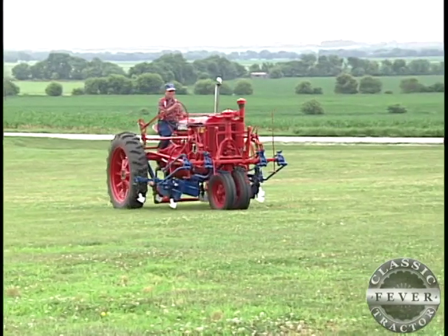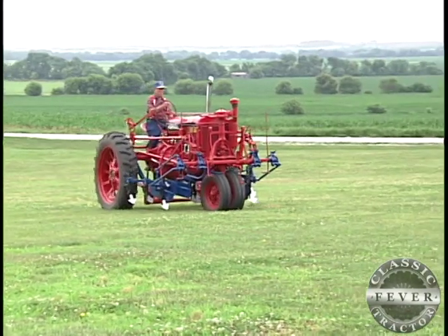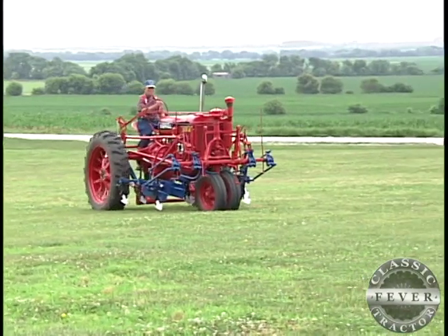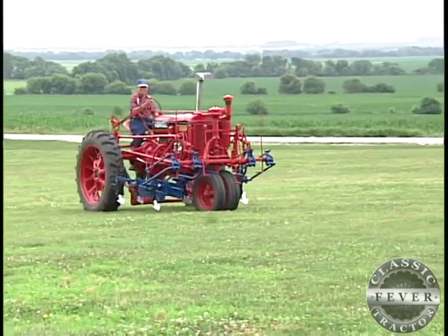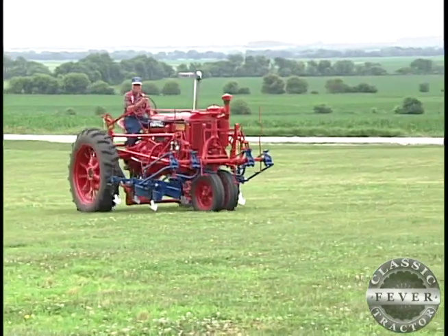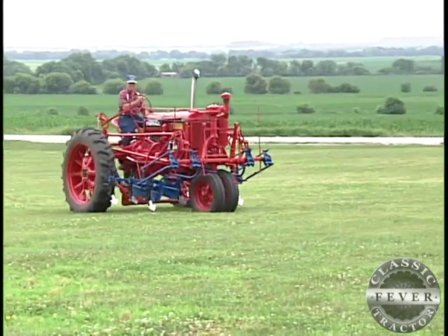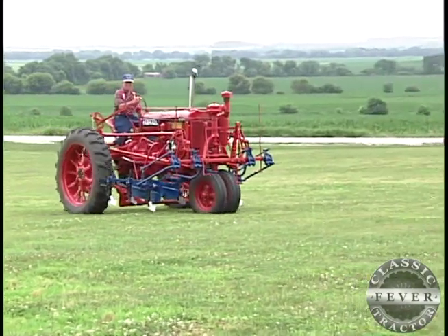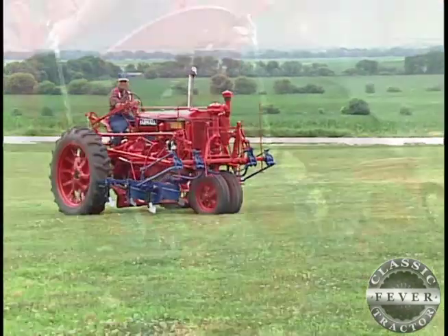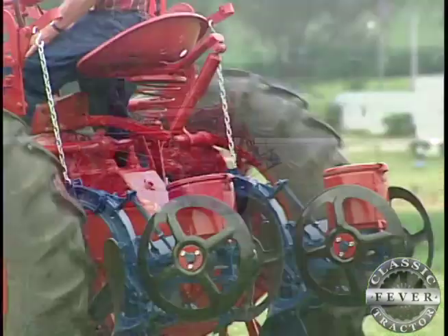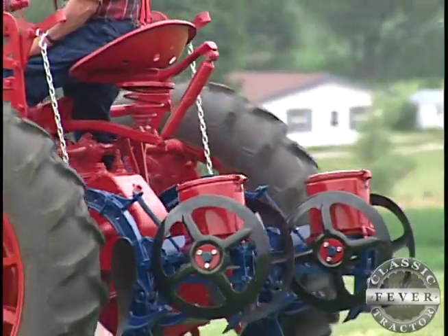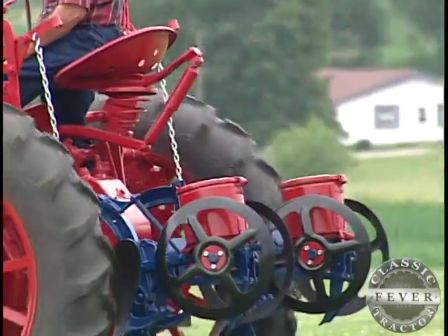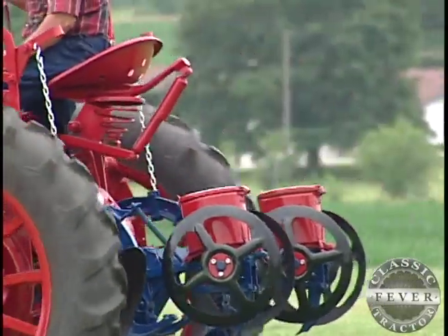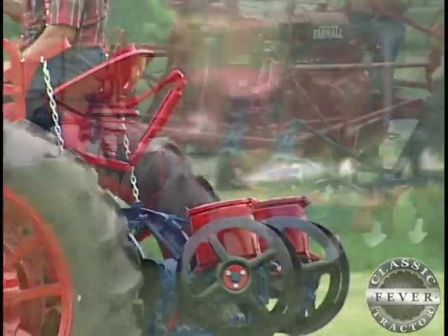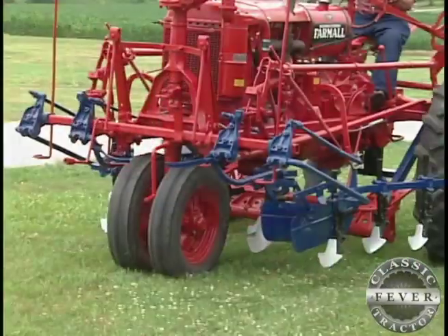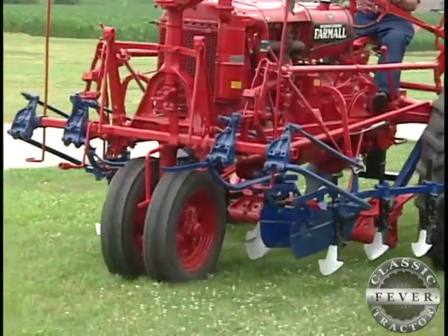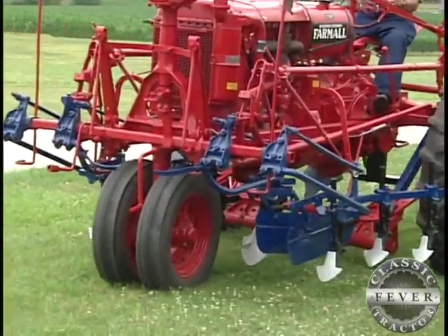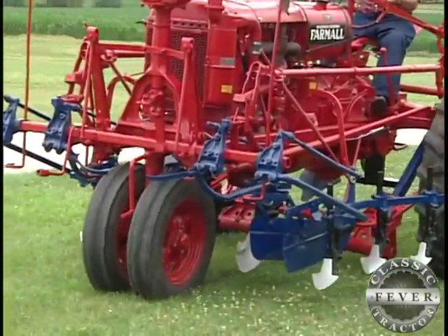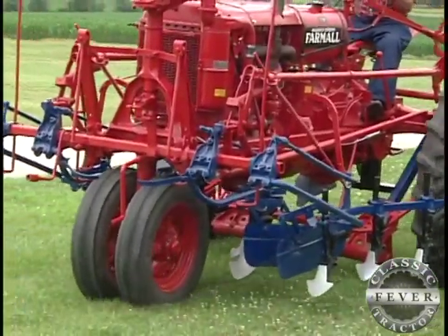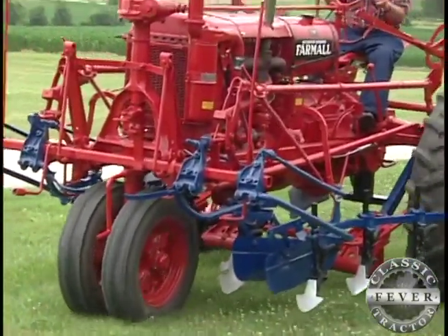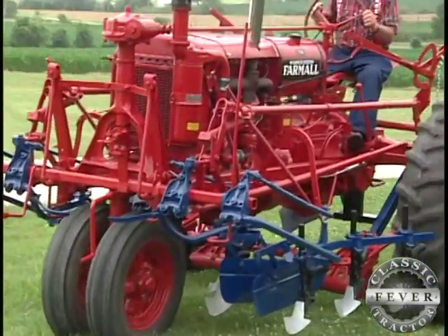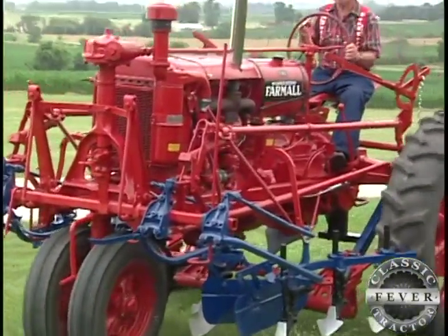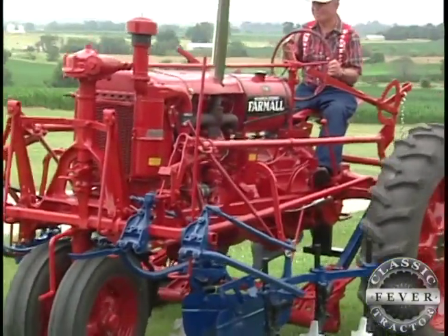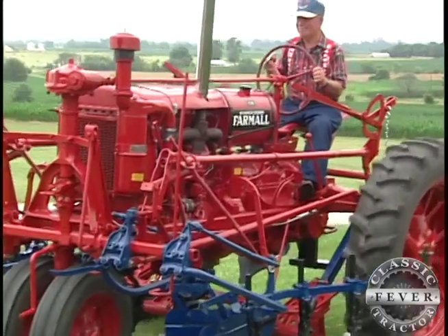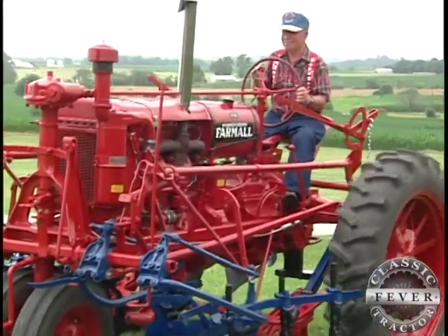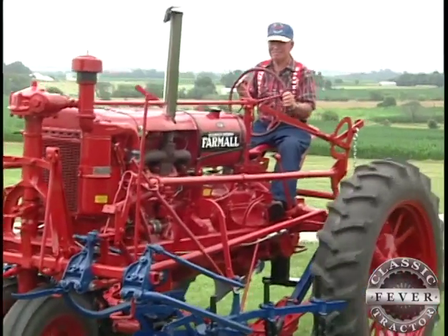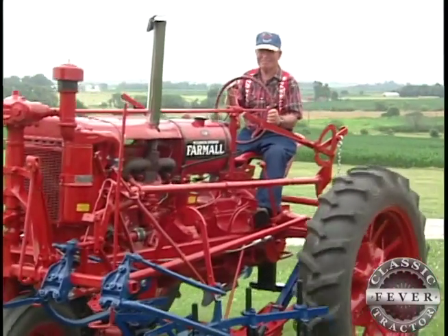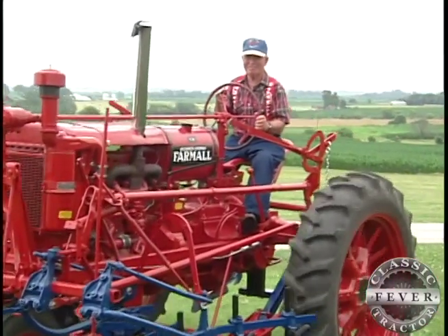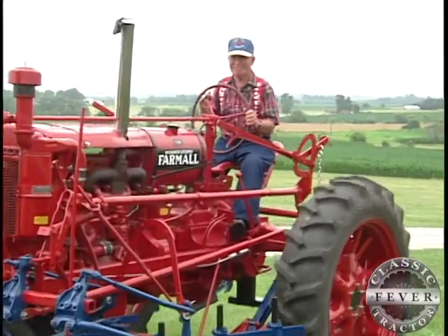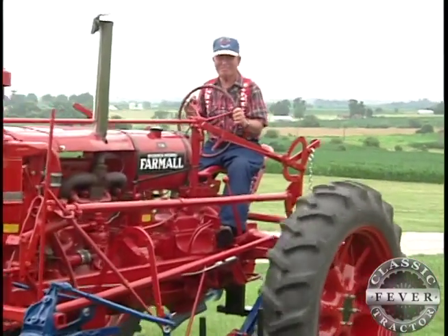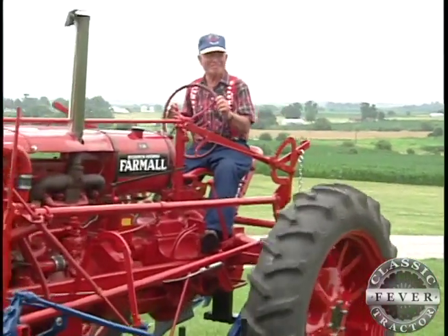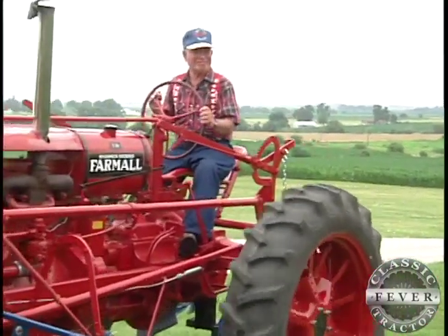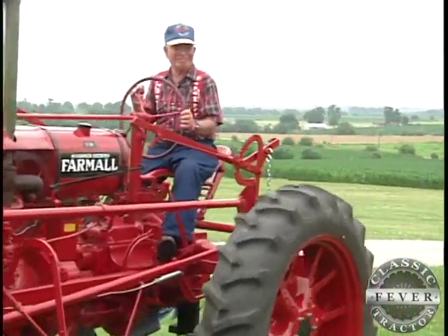It's a 1938 Farmall F-20 with very rare lister planter and cultivator attachments. It's the pride and joy of Craig, Missouri's Jackie Lee Miller — a guy who is full of surprises.